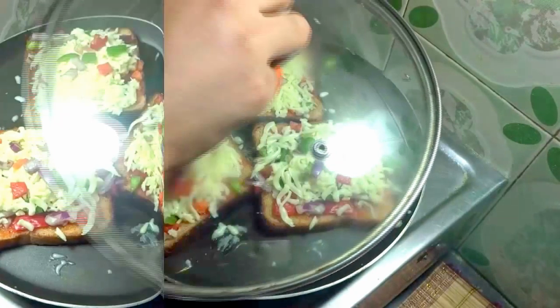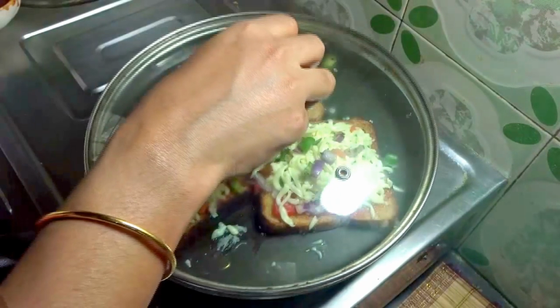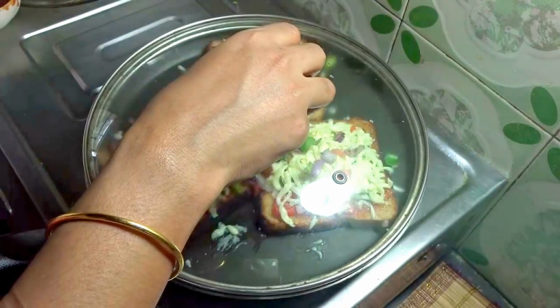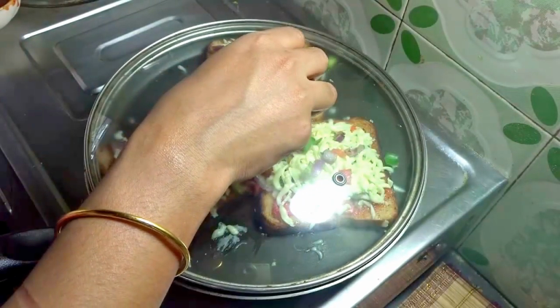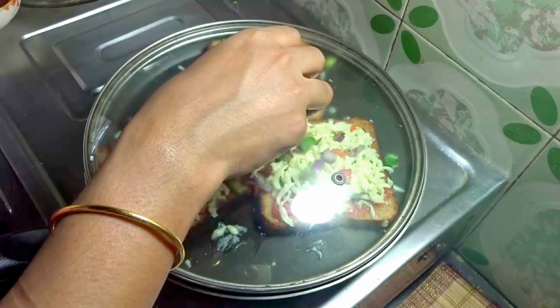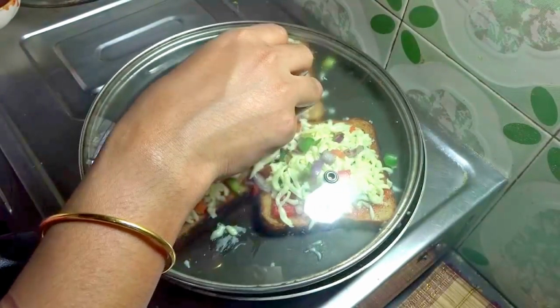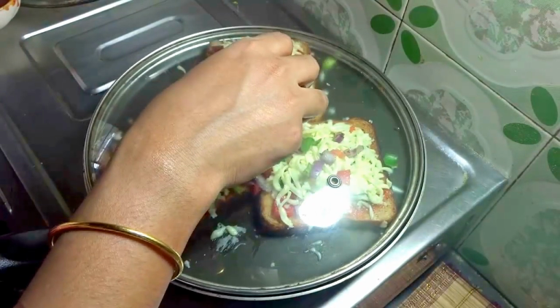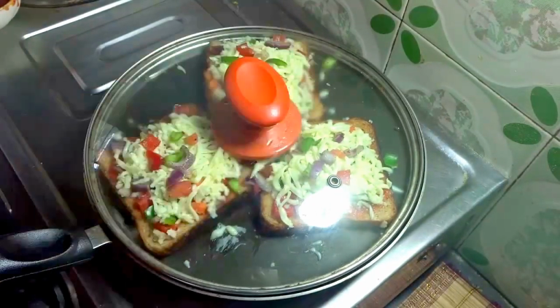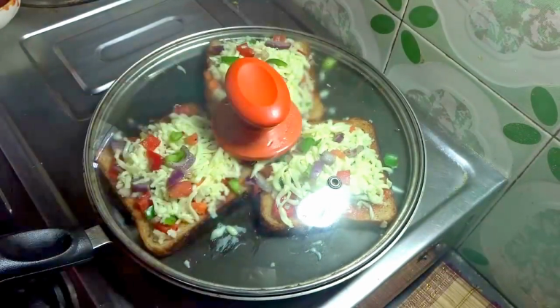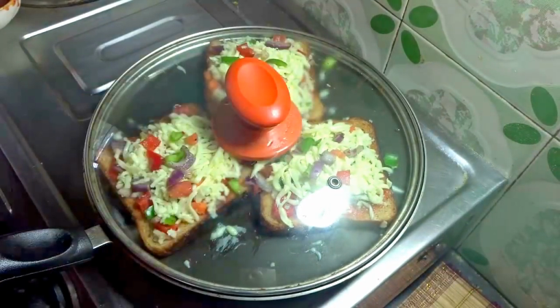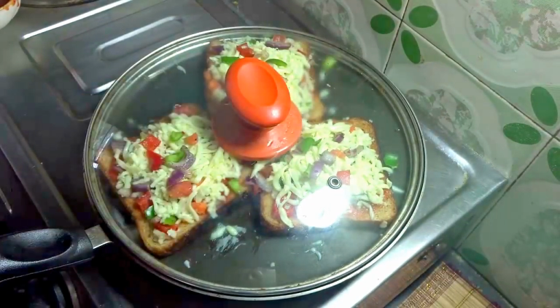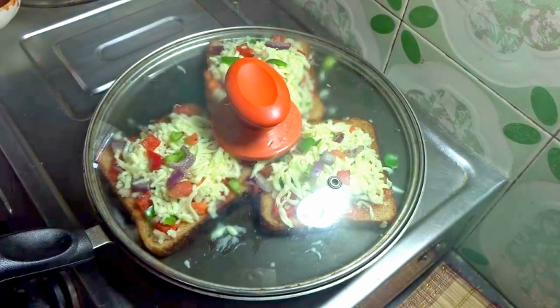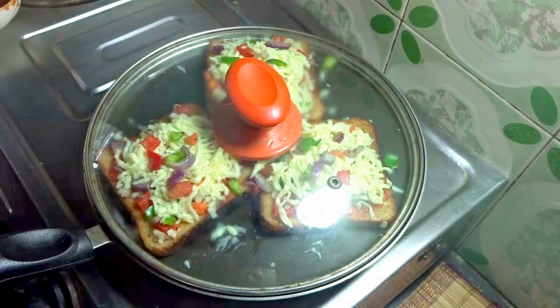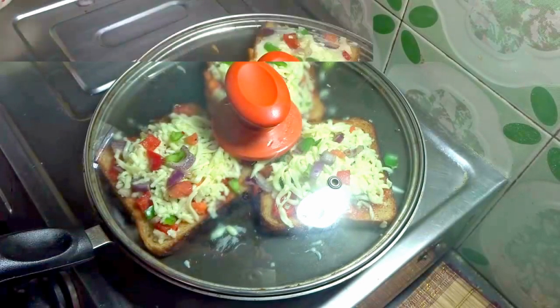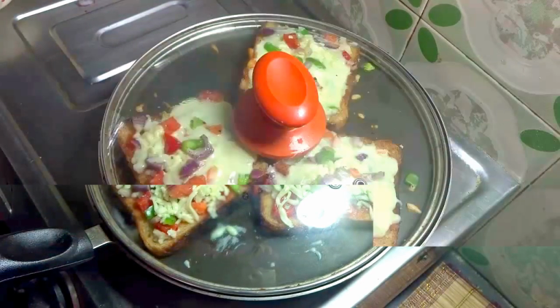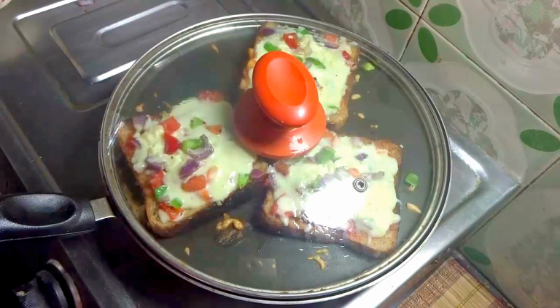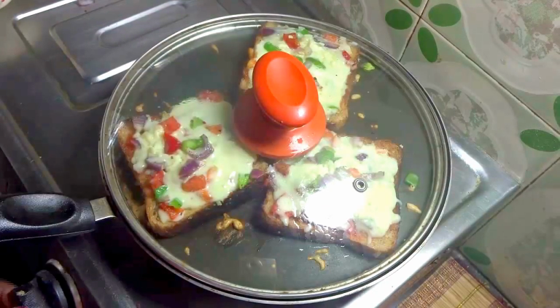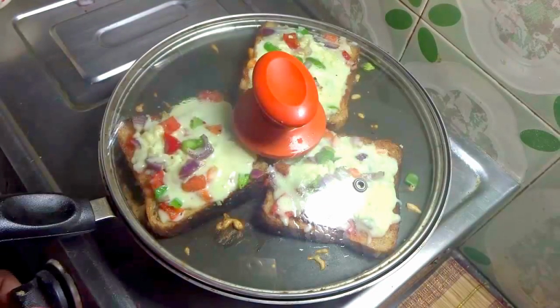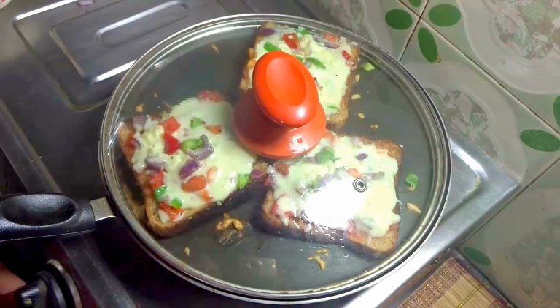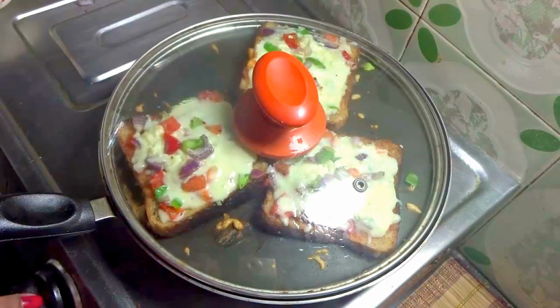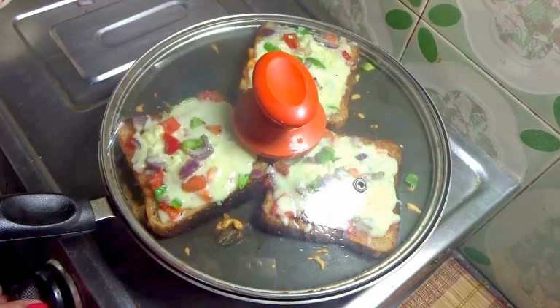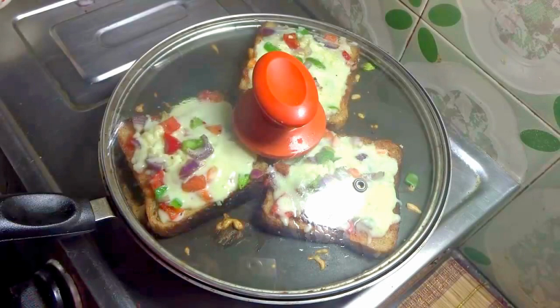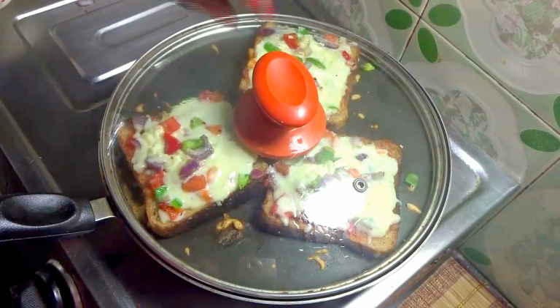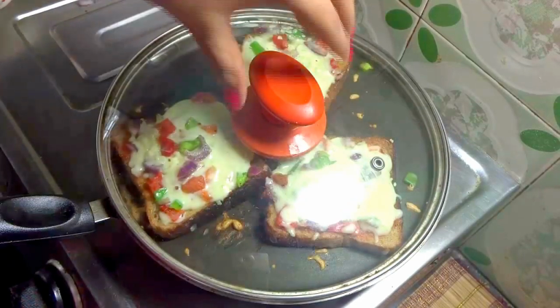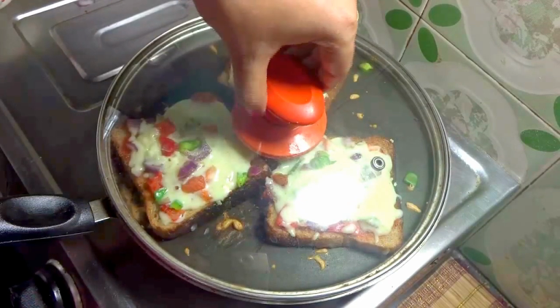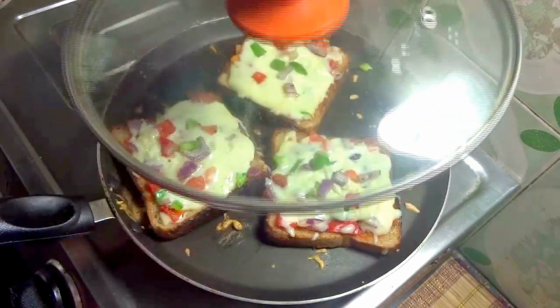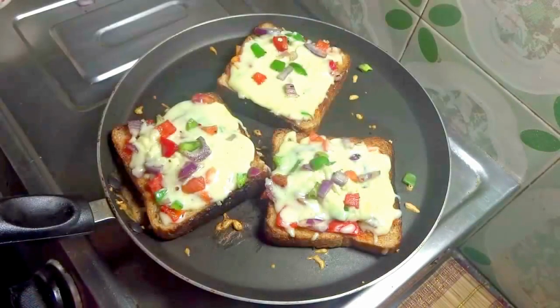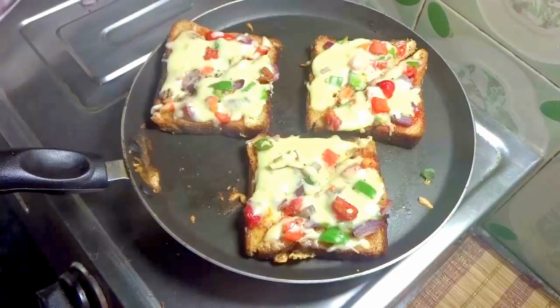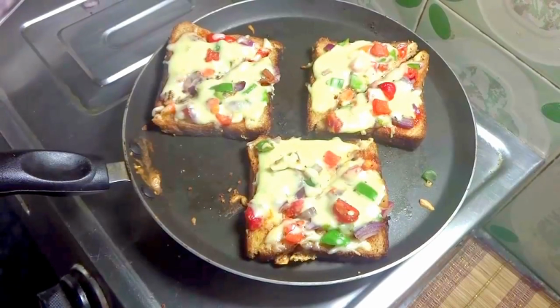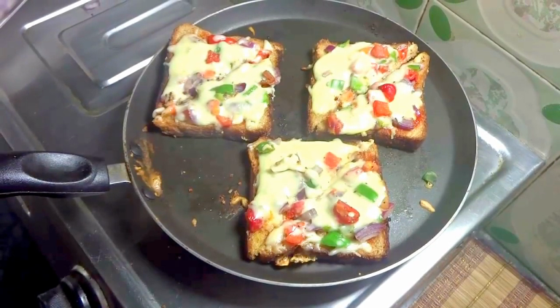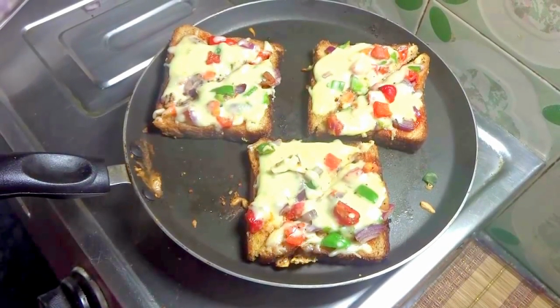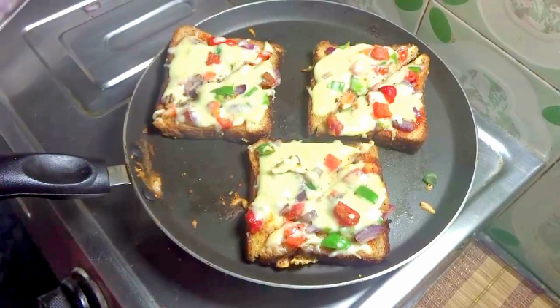Now cover it and cook on a low flame until the cheese is nicely melted. Once the cheese is nicely melted, turn off the gas and remove the cover. See, delicious pizza is ready.